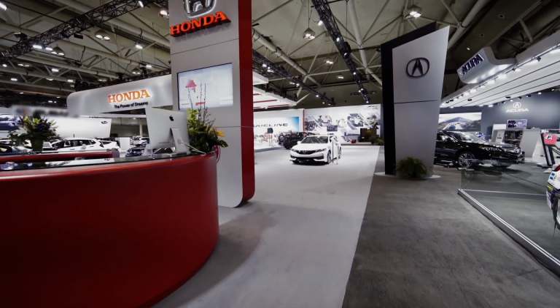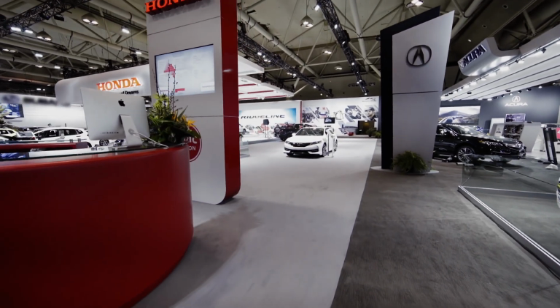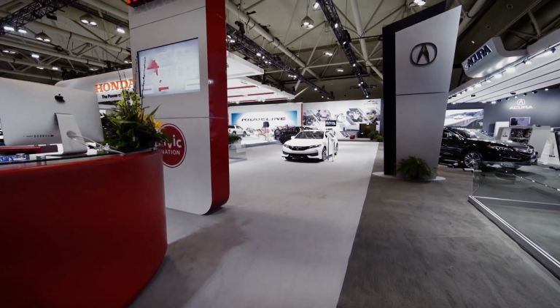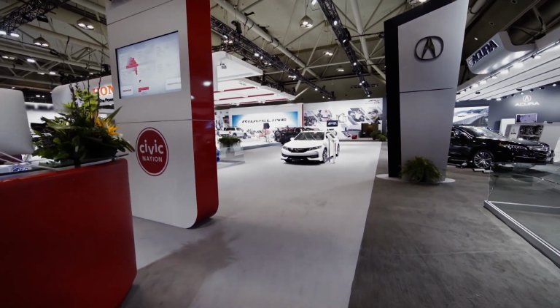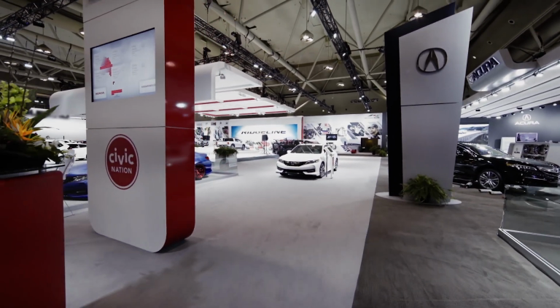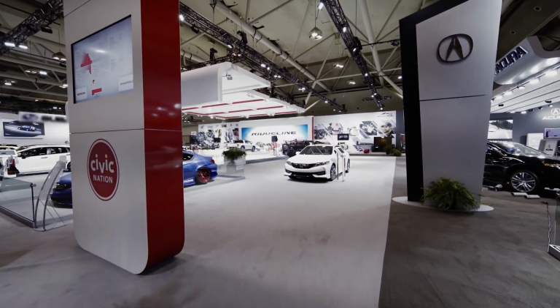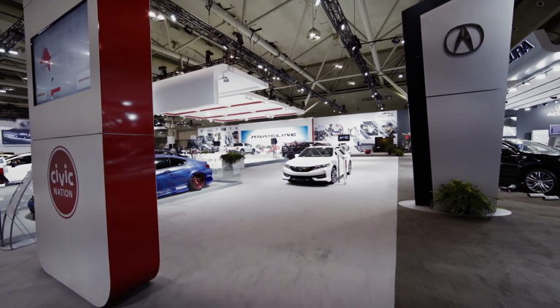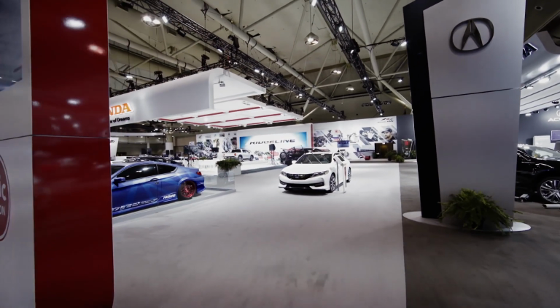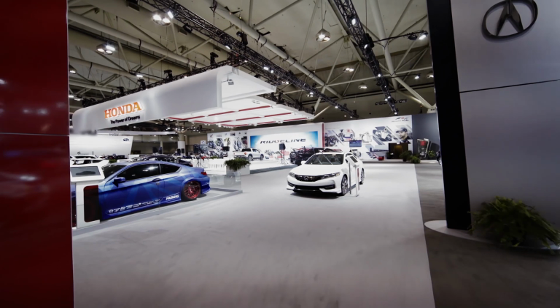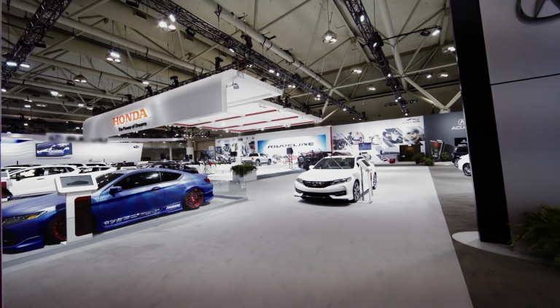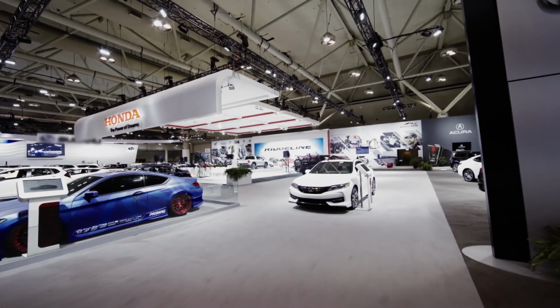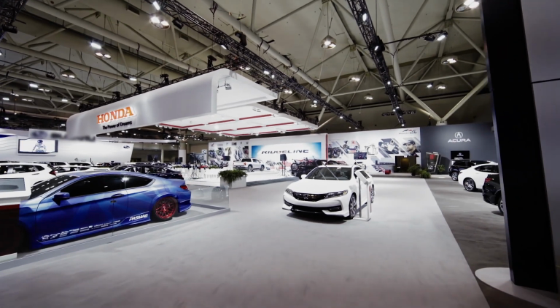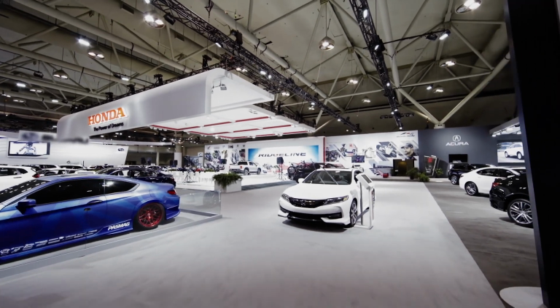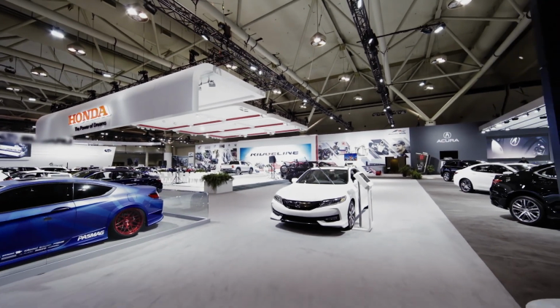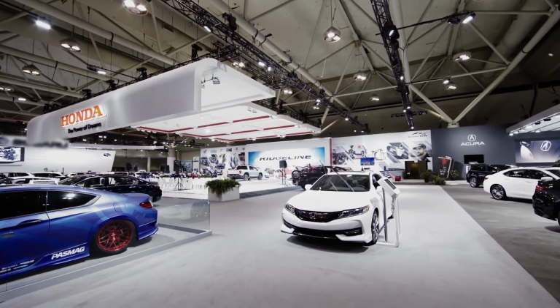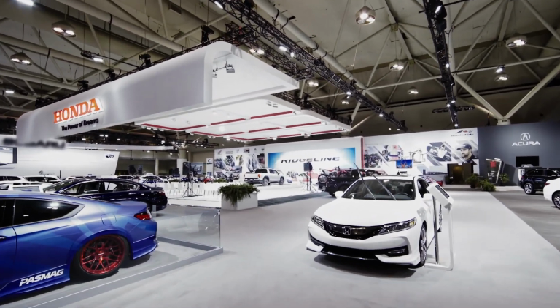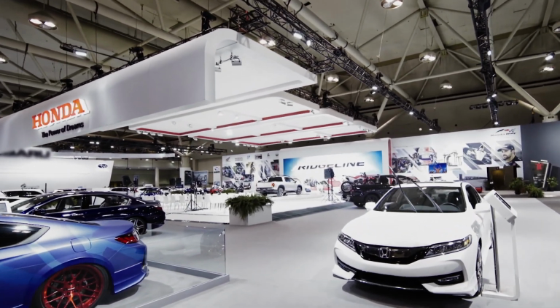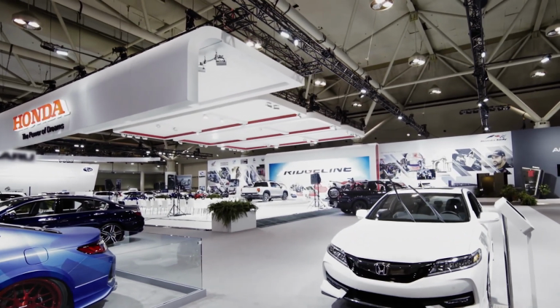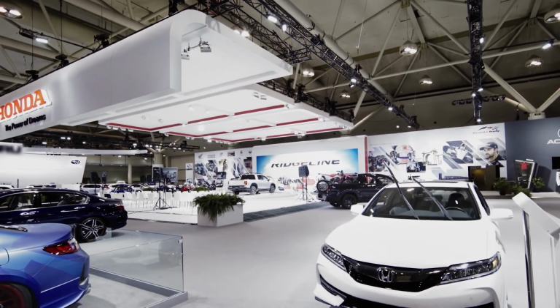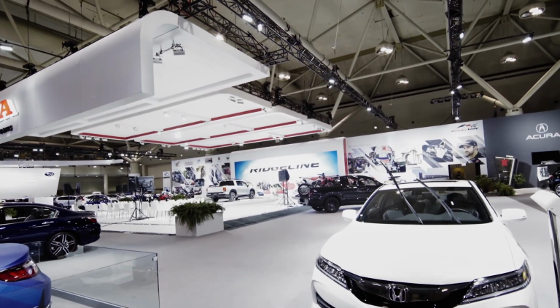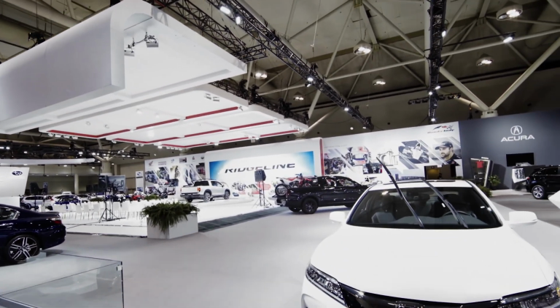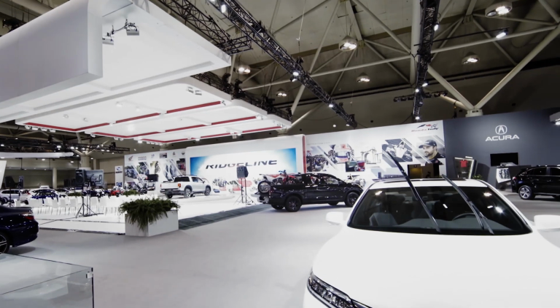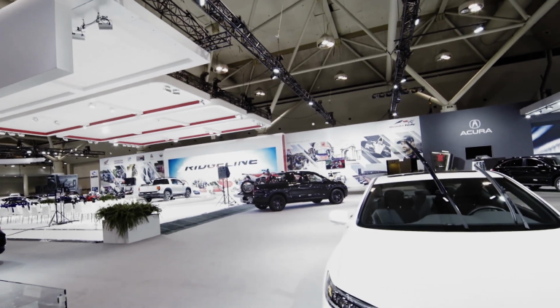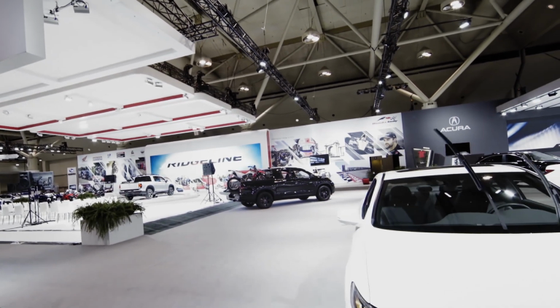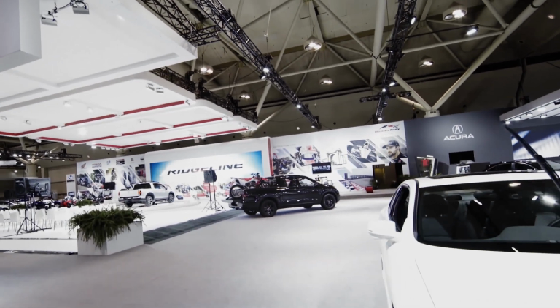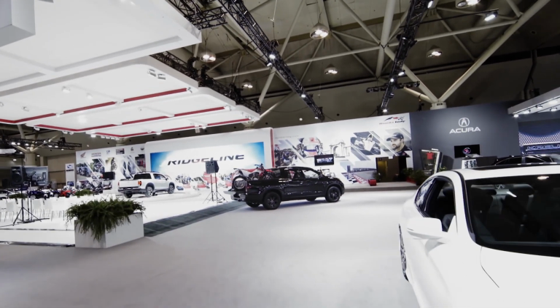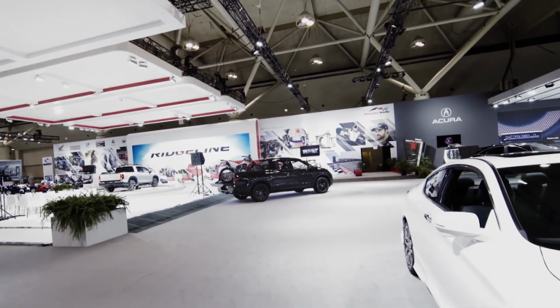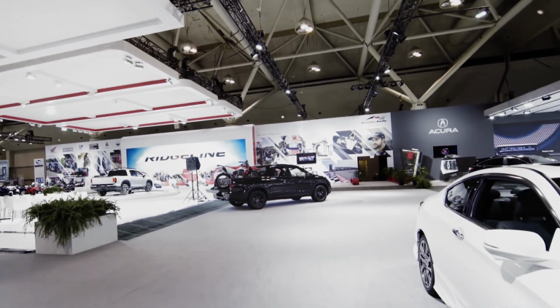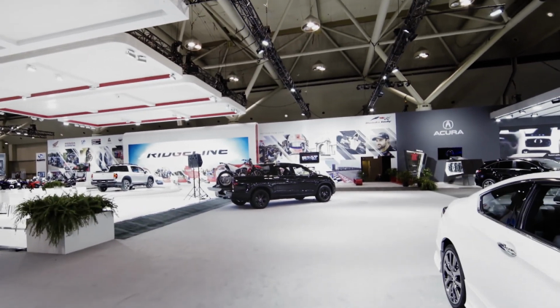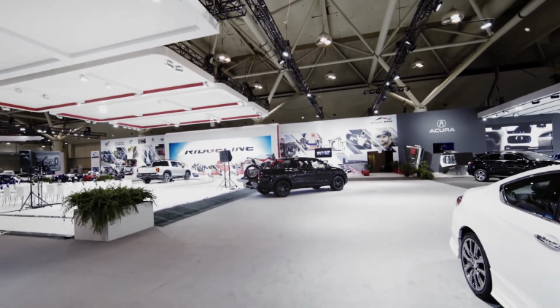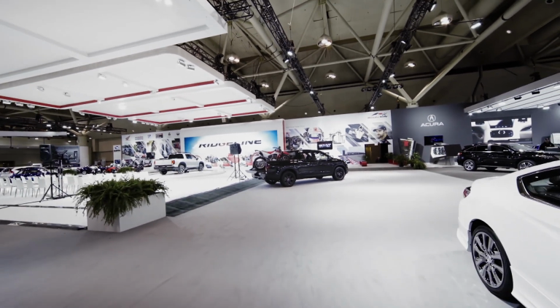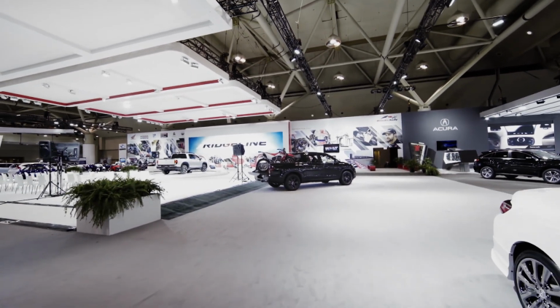Hey guys, me again. I'm here at the Toronto Auto Show, and they're not even open to the public yet, but I know a guy. So far, so good. I'm in the Honda section, and here to give you a look at the 2017 Honda Ridgeline.